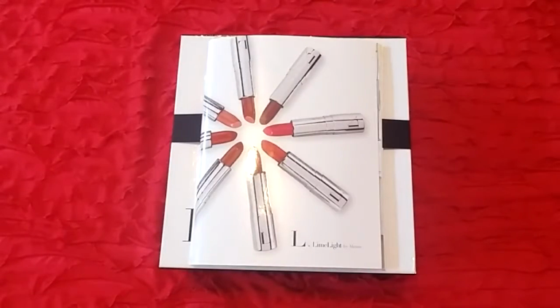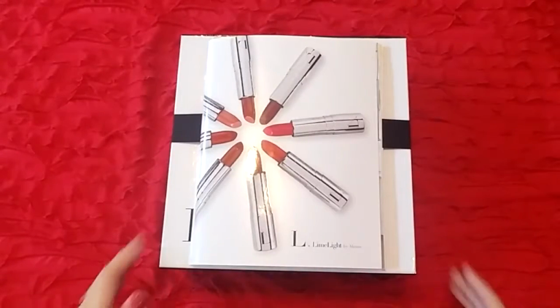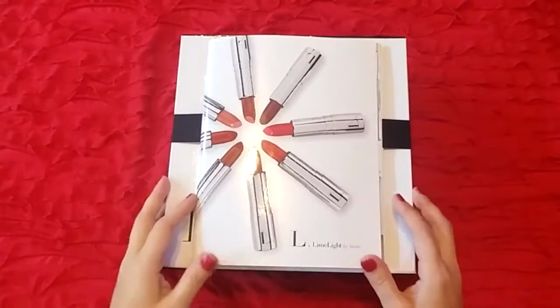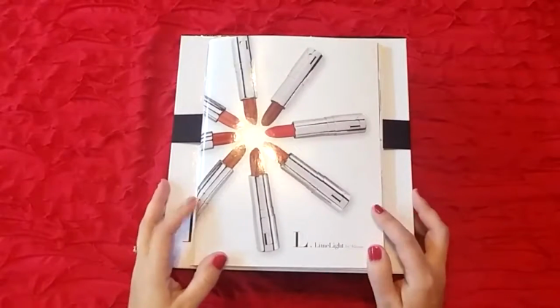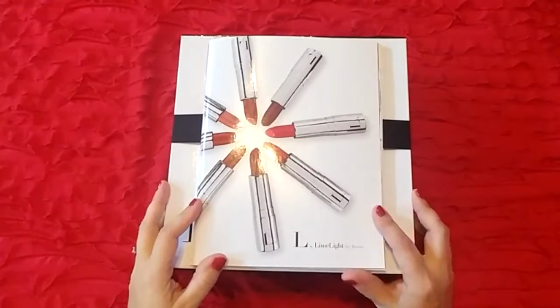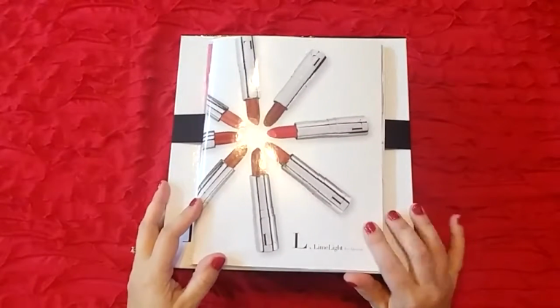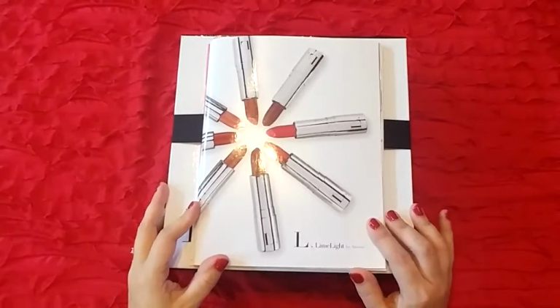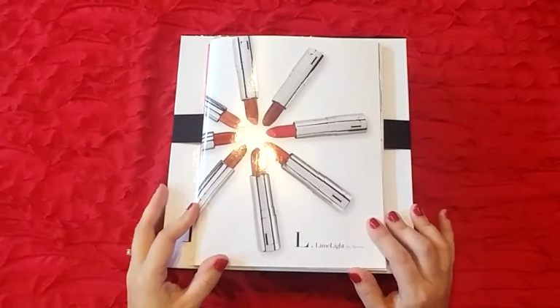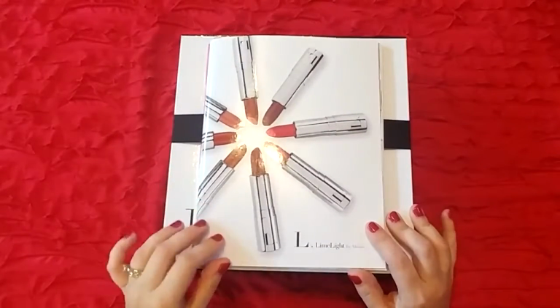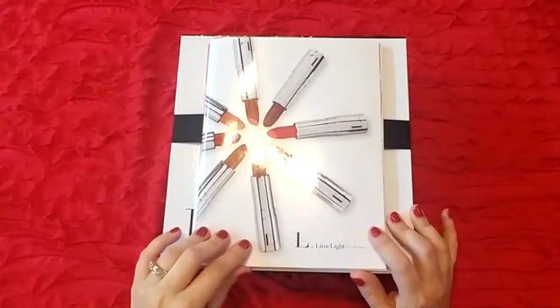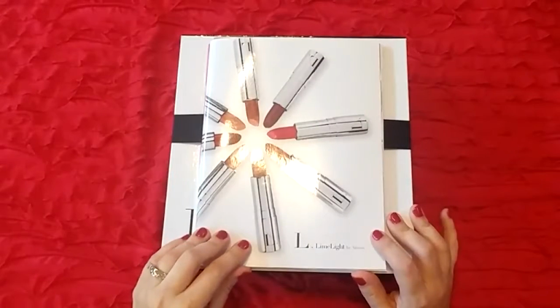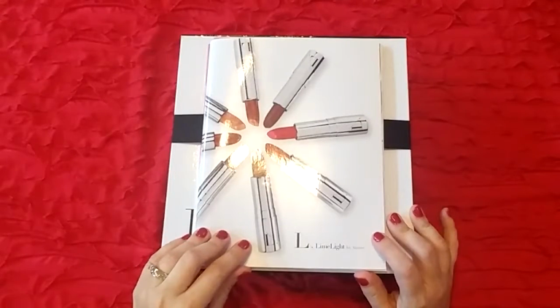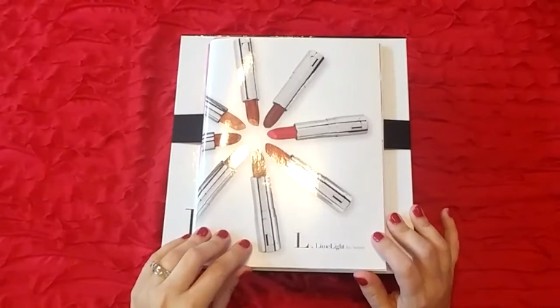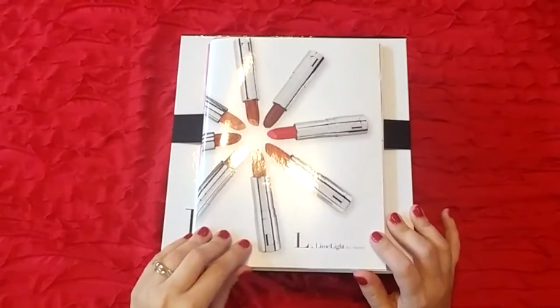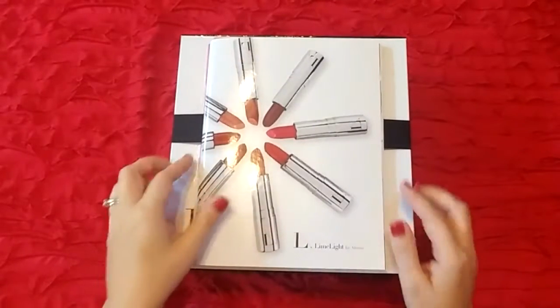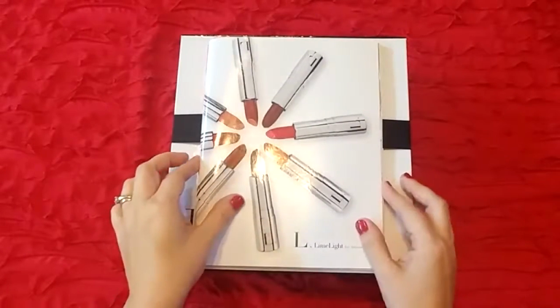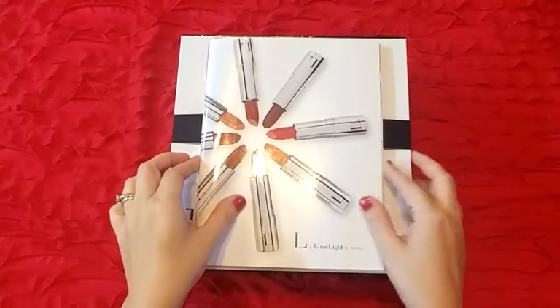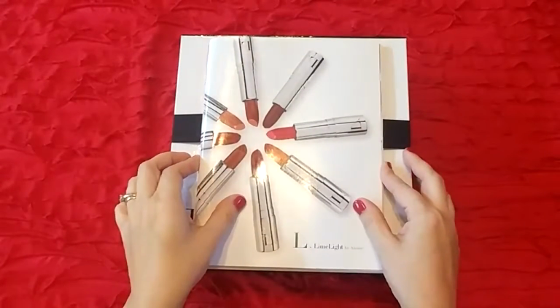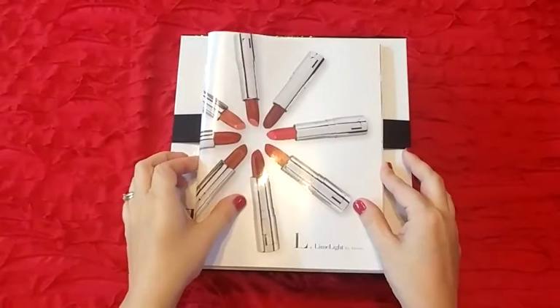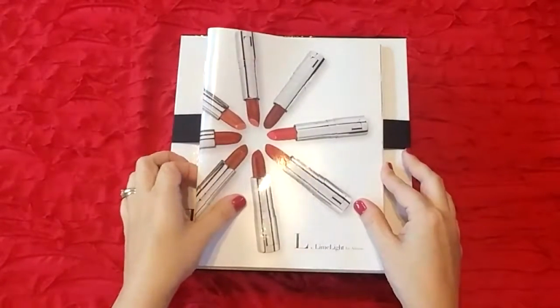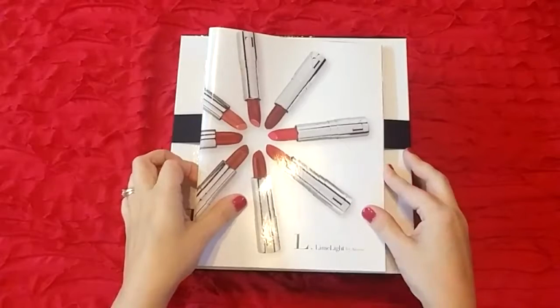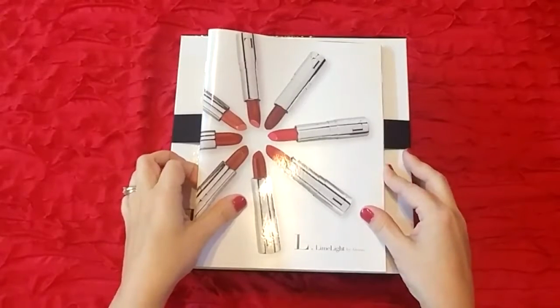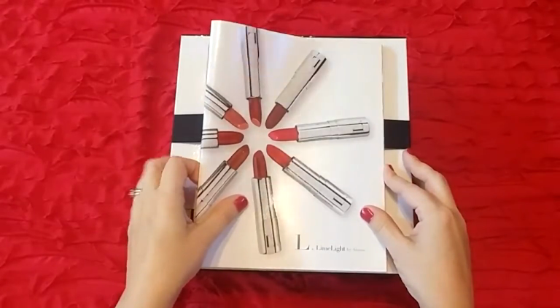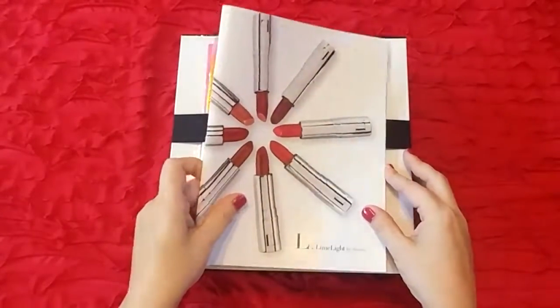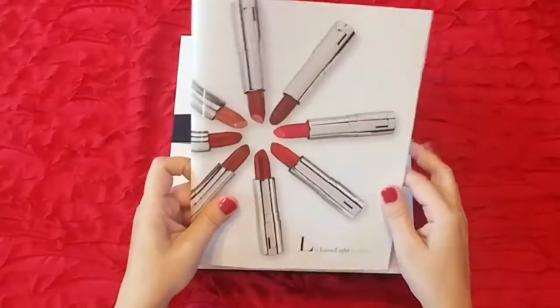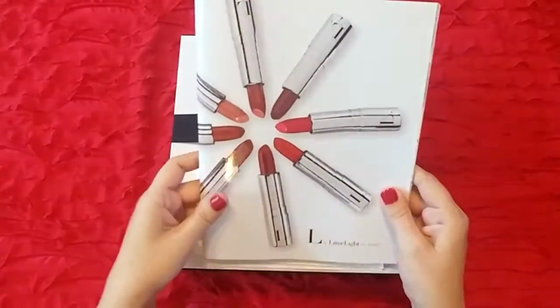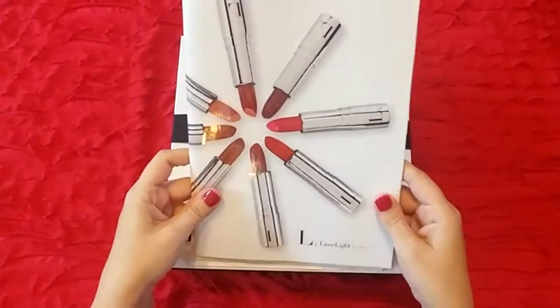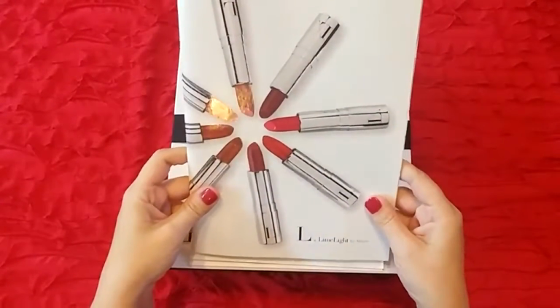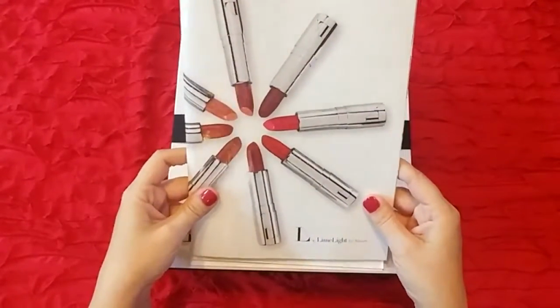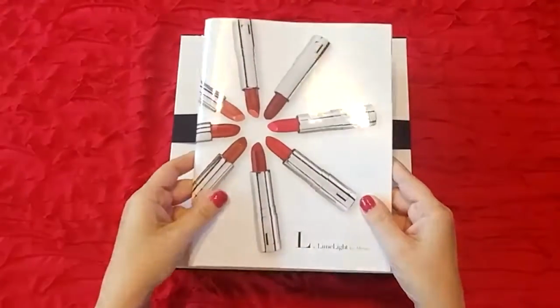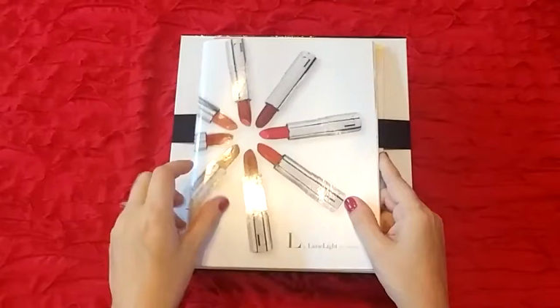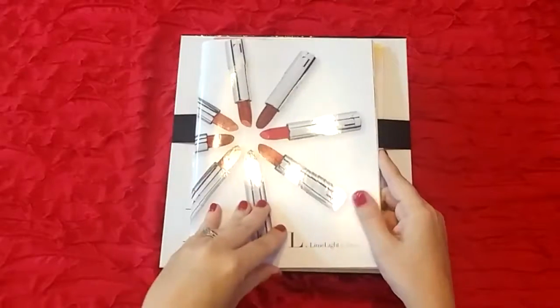Hey everyone, look what finally came. It is my starter kit from Limelight. I went ahead and took it out of the box it was shipped in so that I could get a better view here of everything for you.